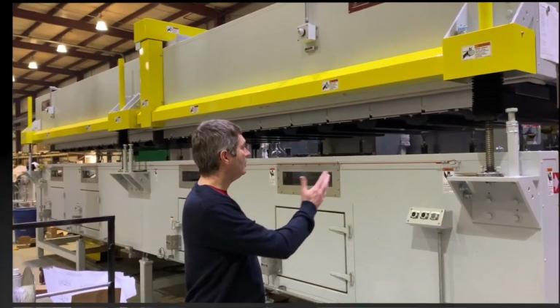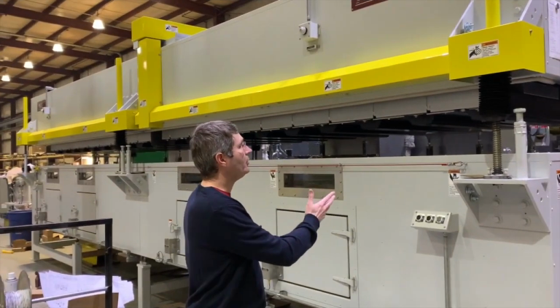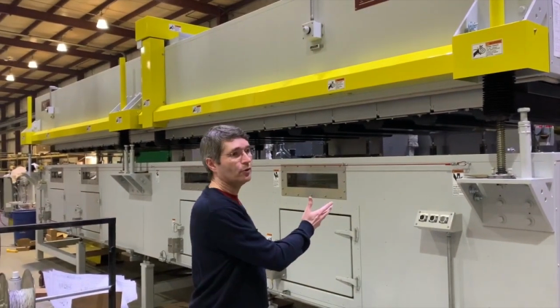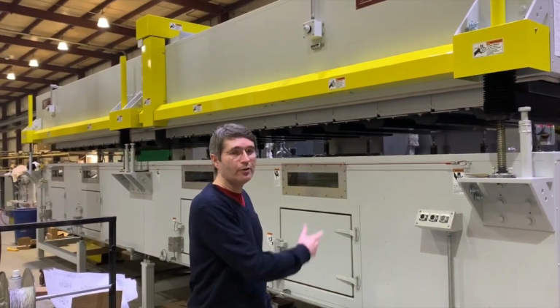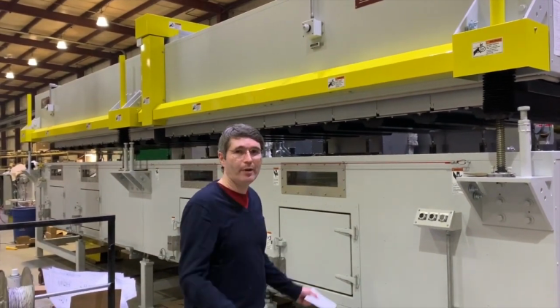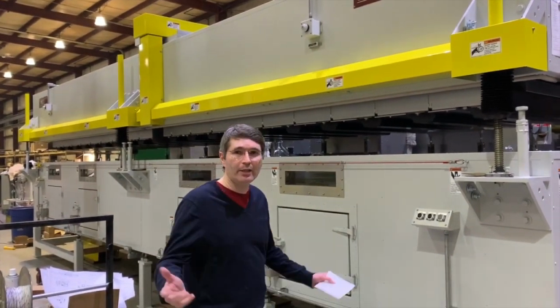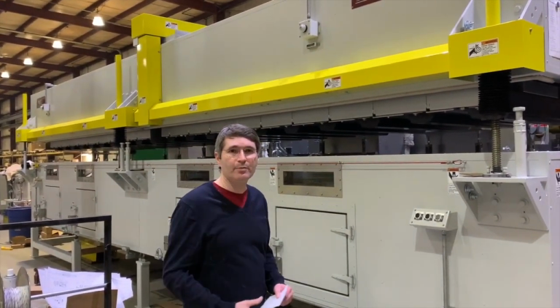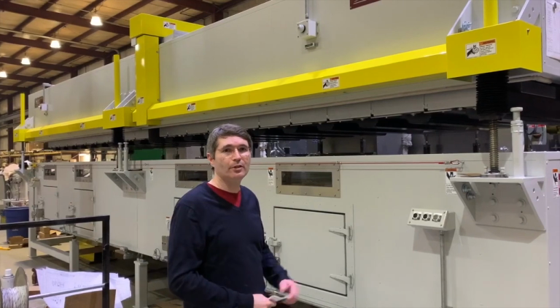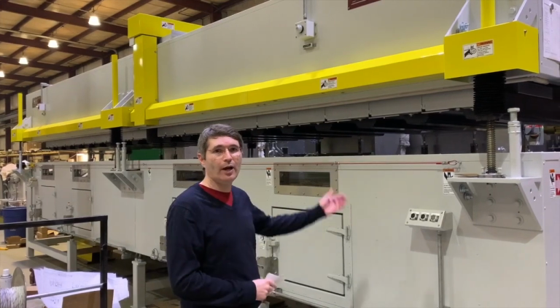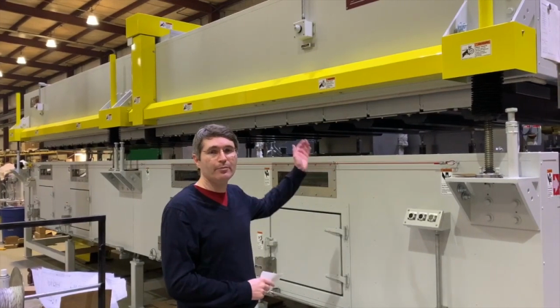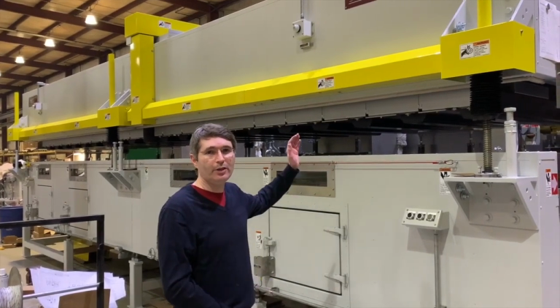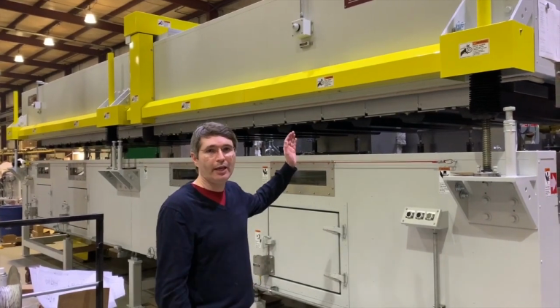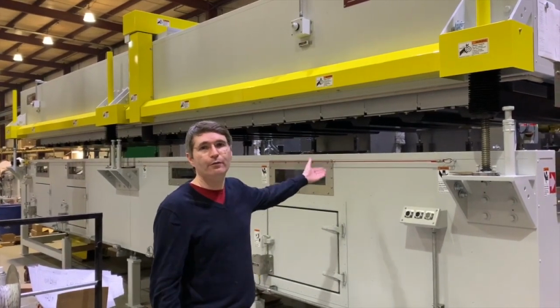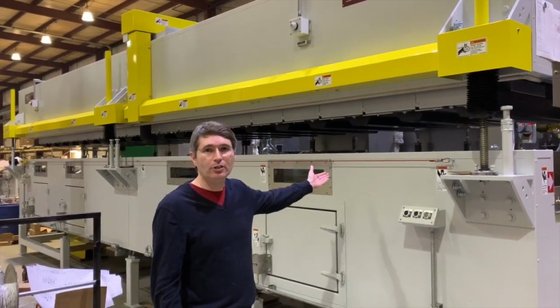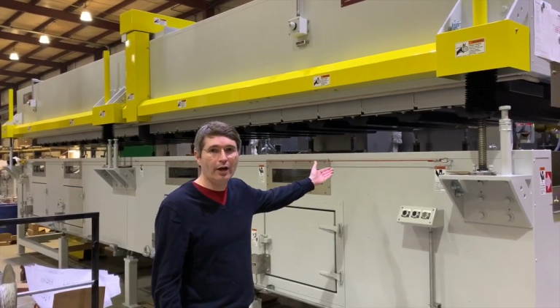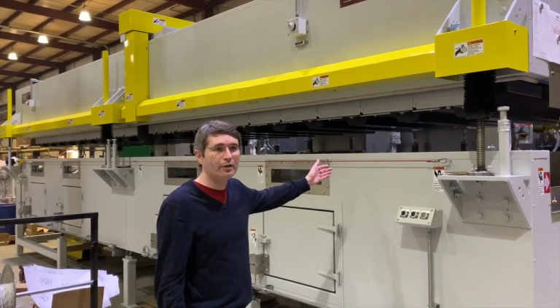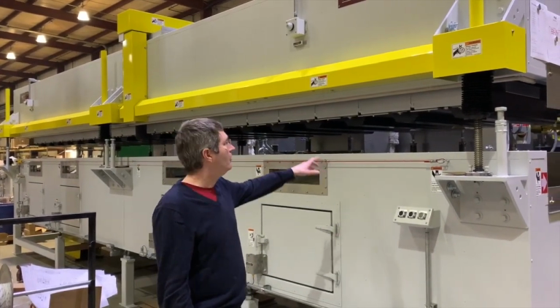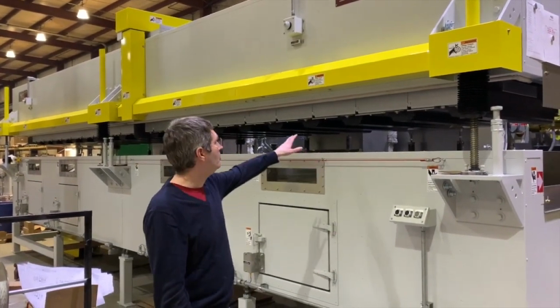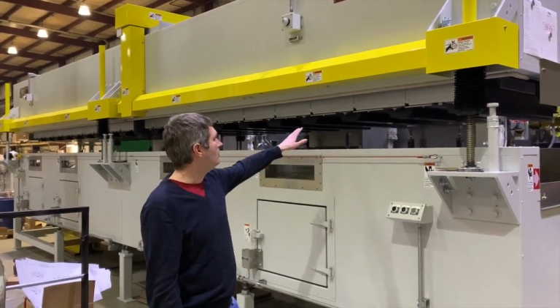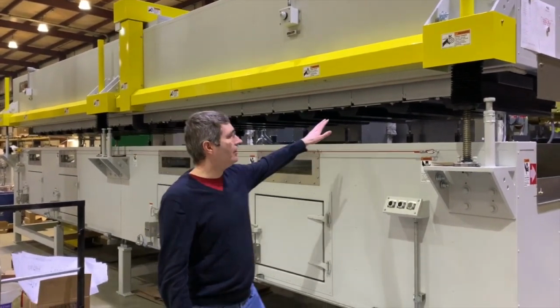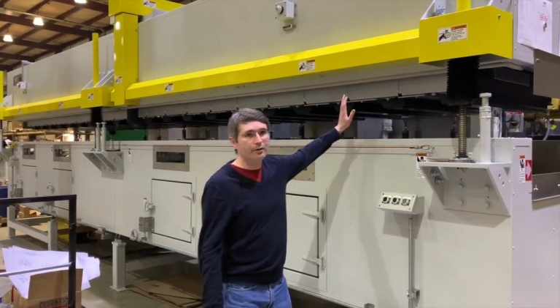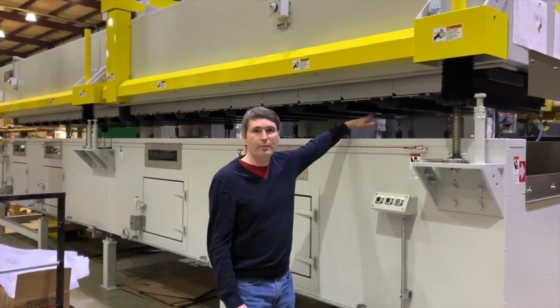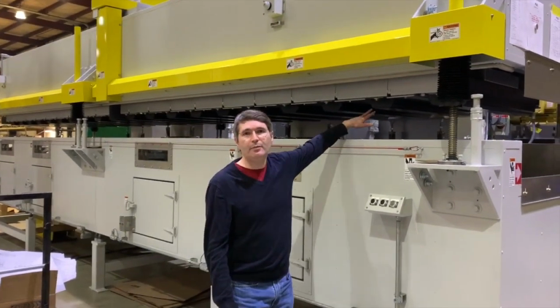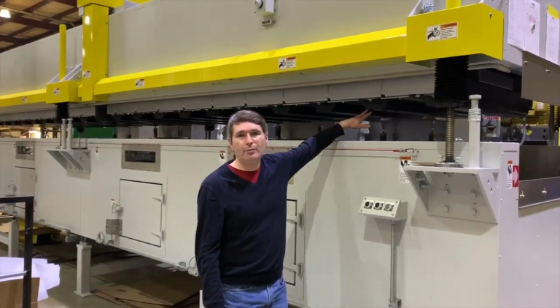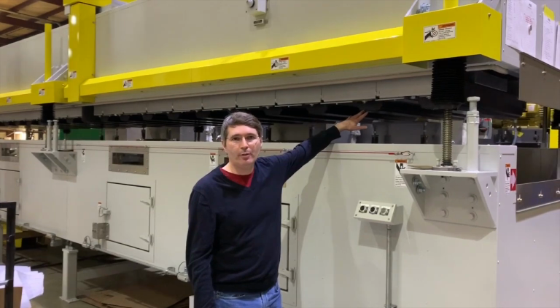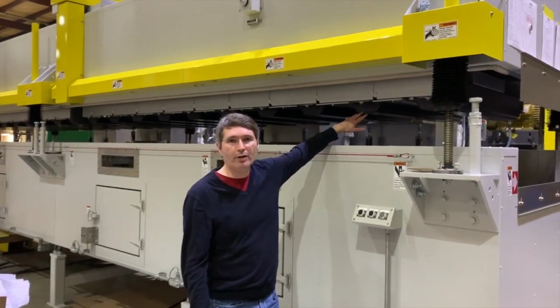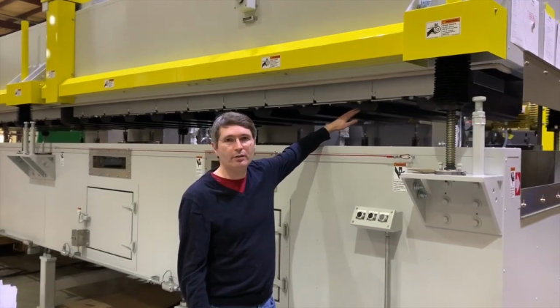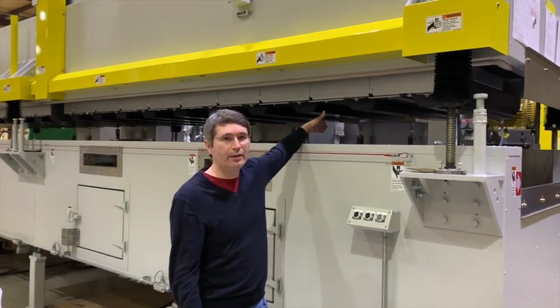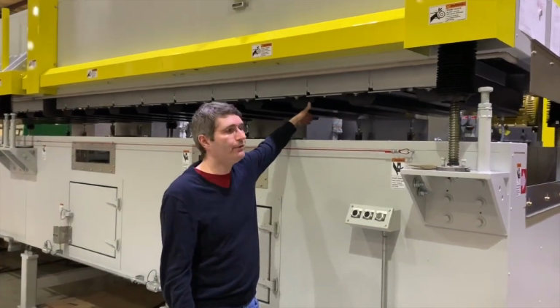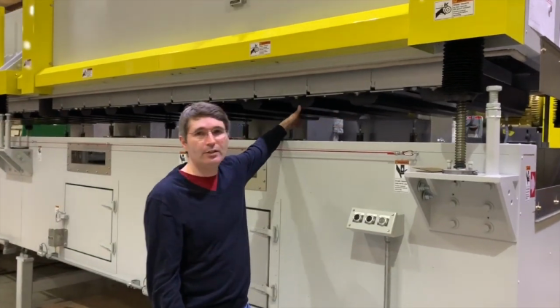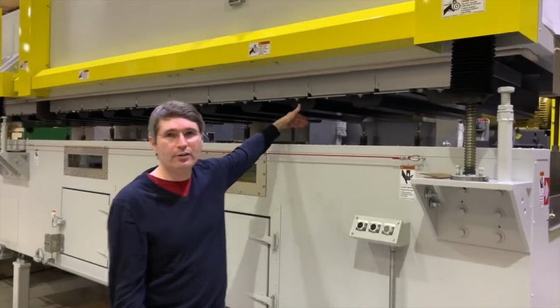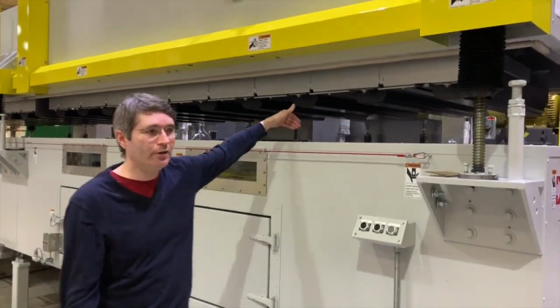So here's our dryer. We make many types. This dryer happens to be an air flotation dryer, which uses our banded BW air bars on 15-inch staggered centers.